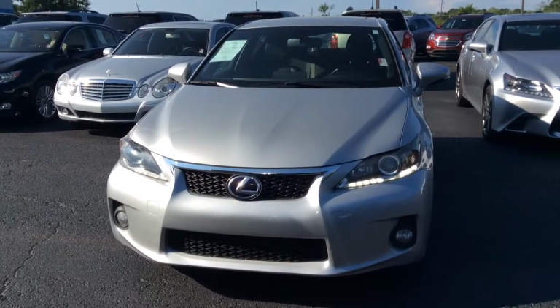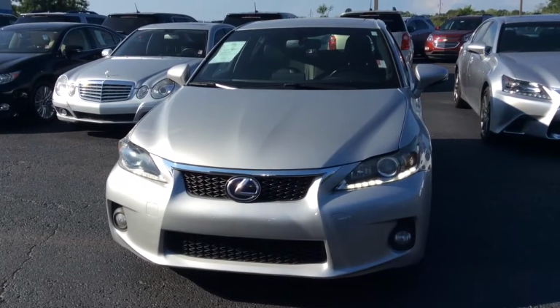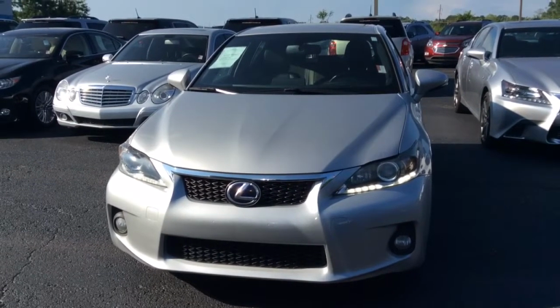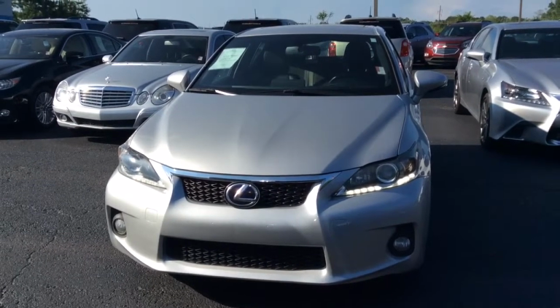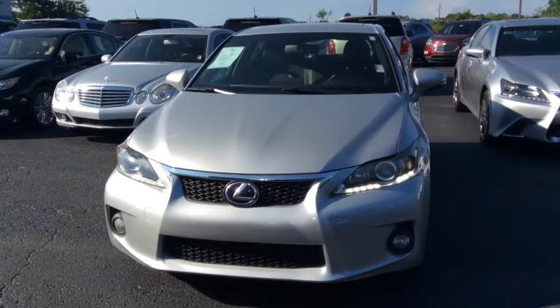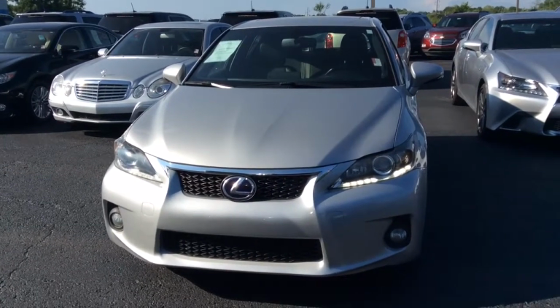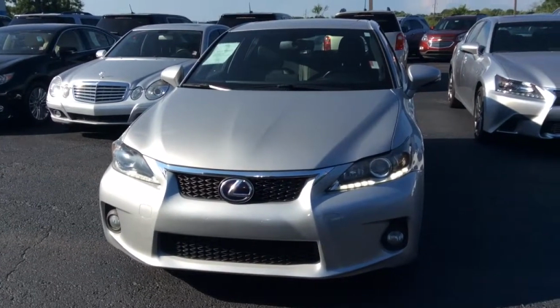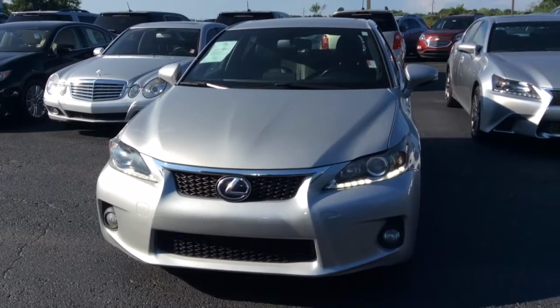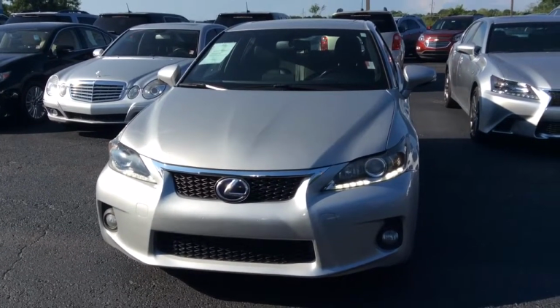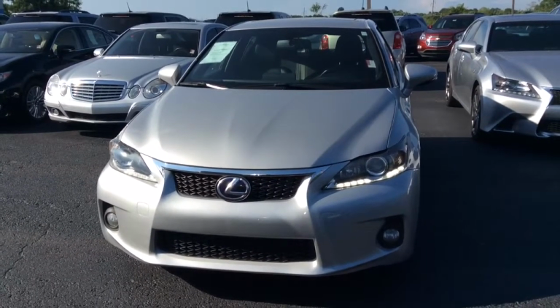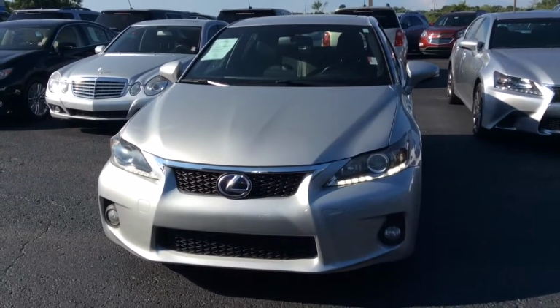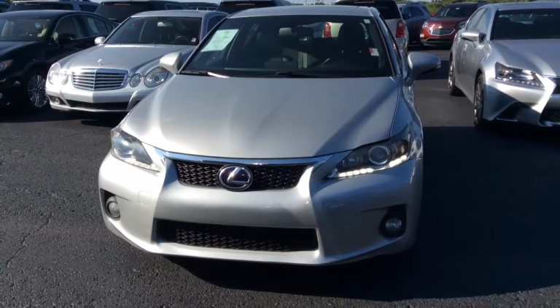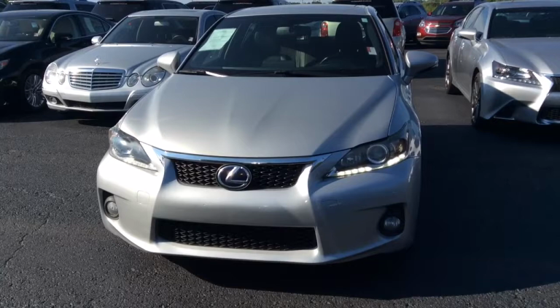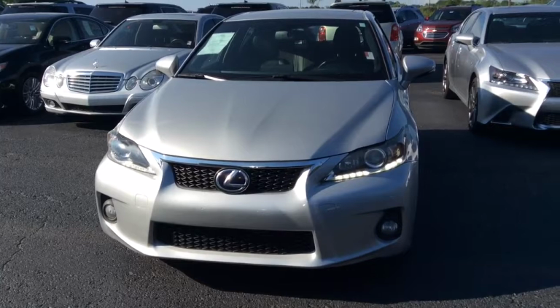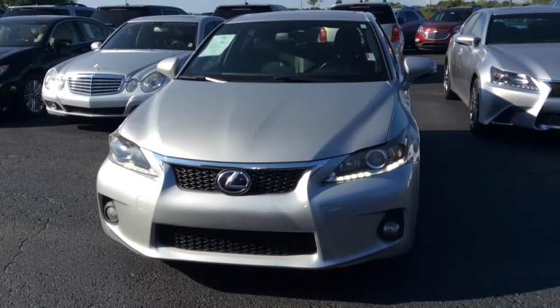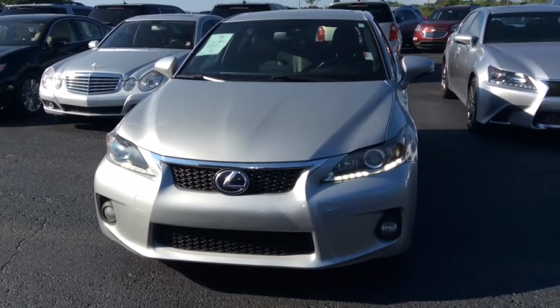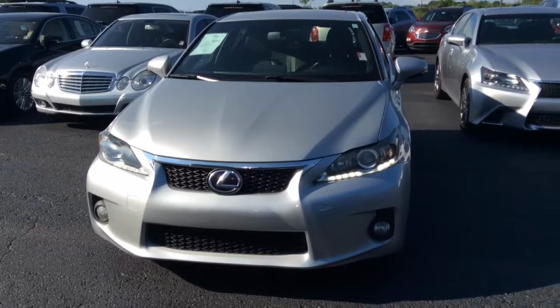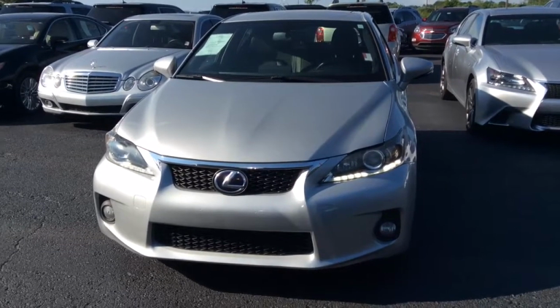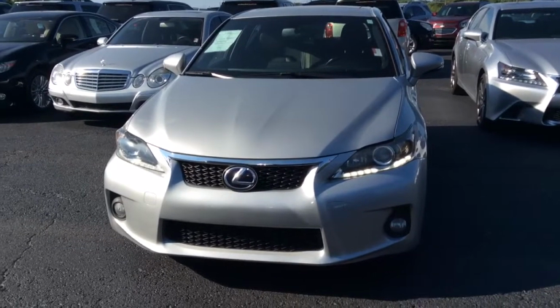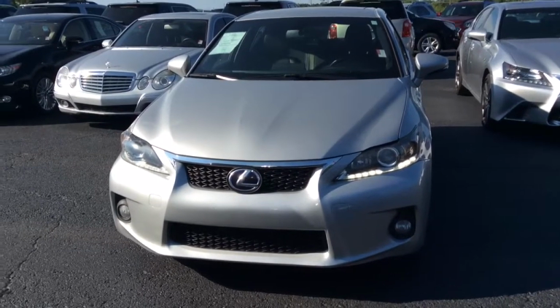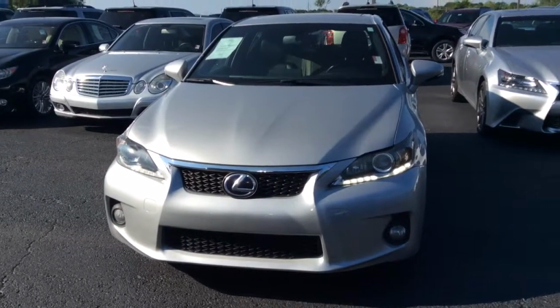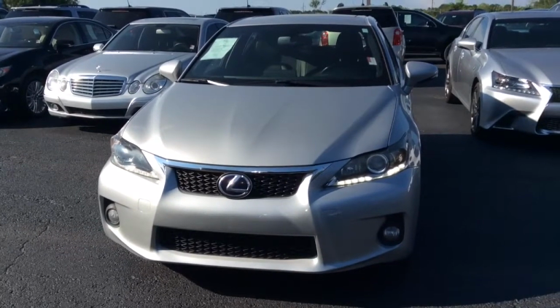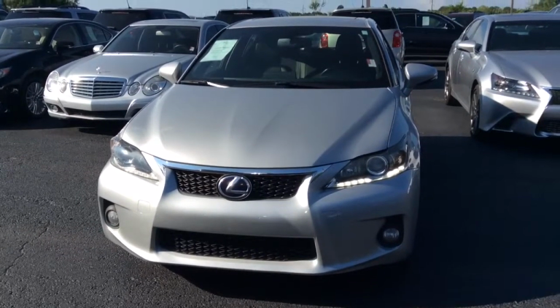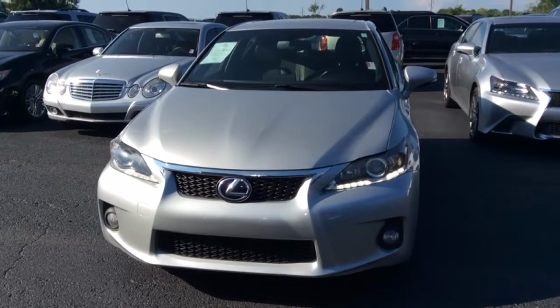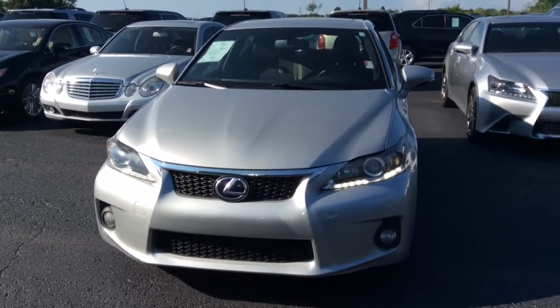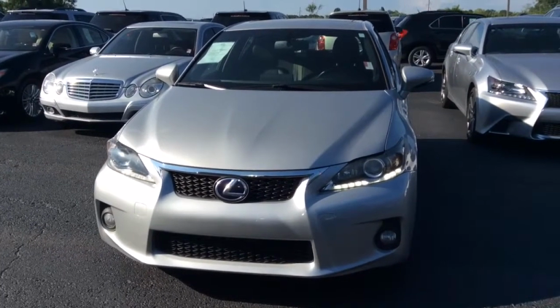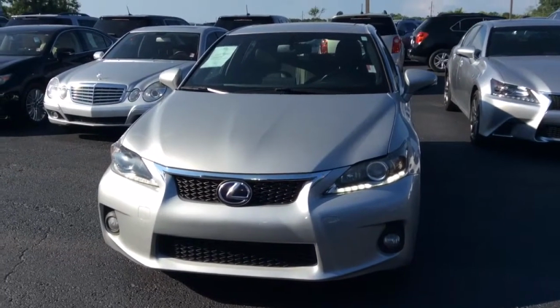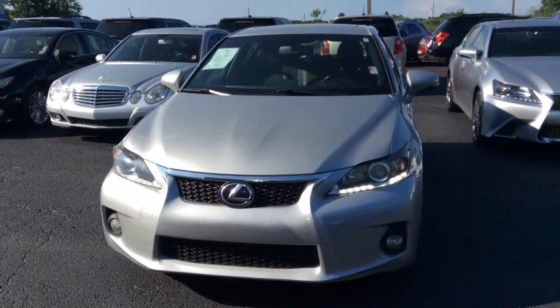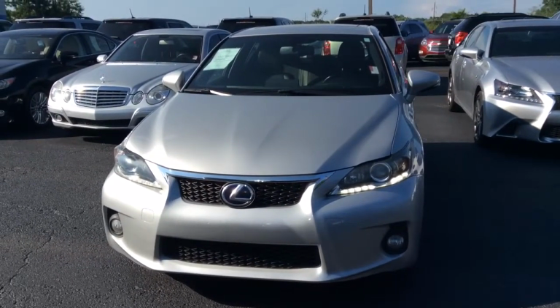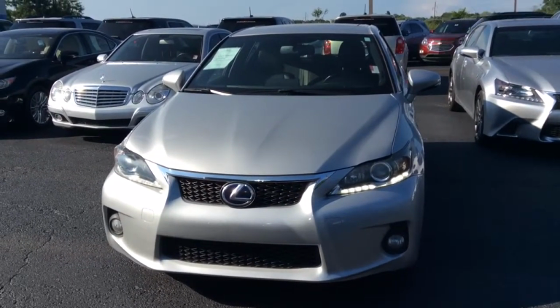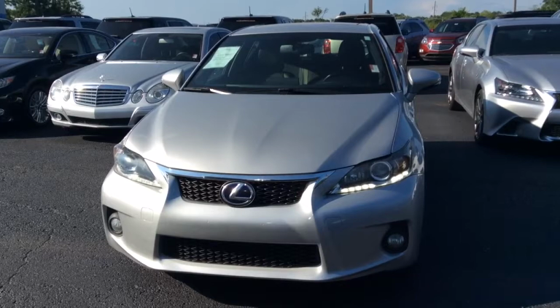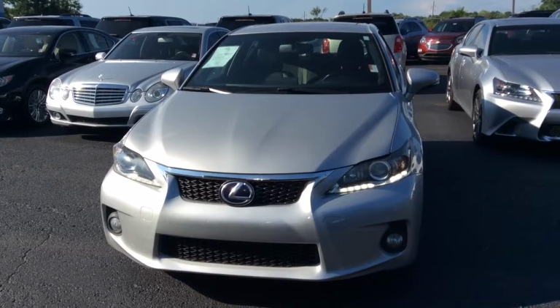Hey David, it's Susan over here at Jimmy Britt Chevrolet in Greensboro, Georgia. Here is the 2012 Lexus.